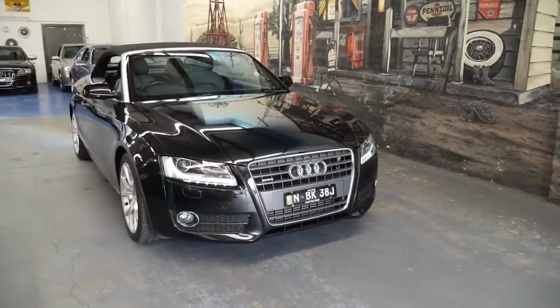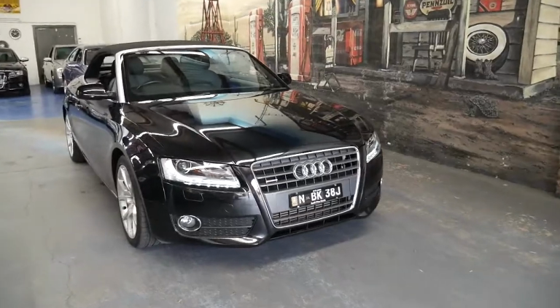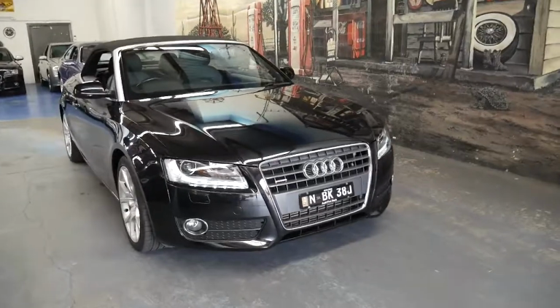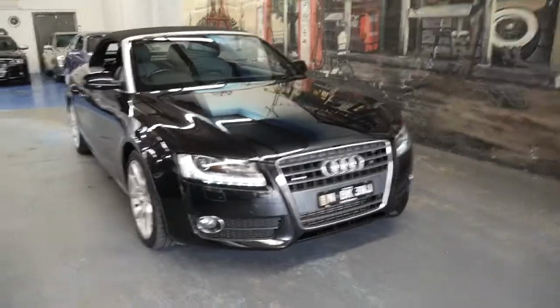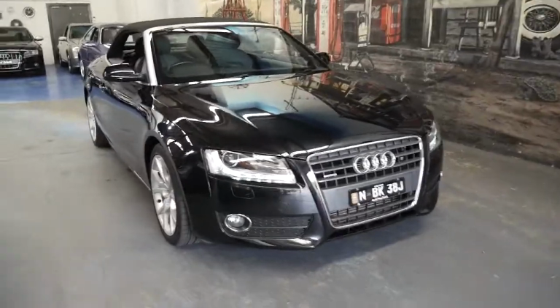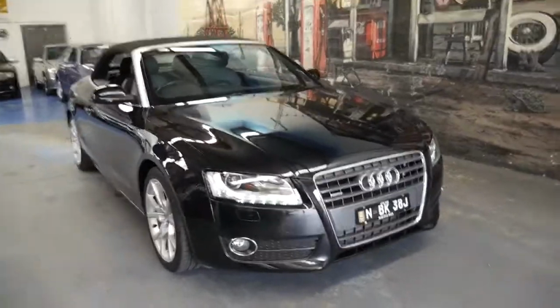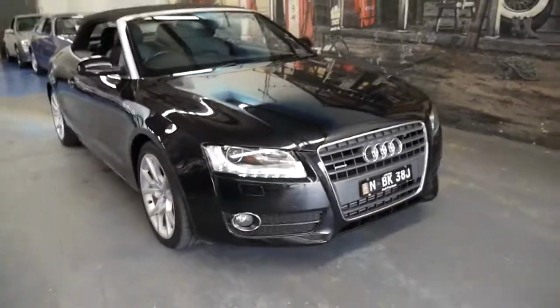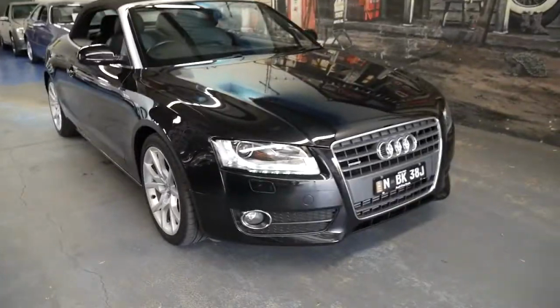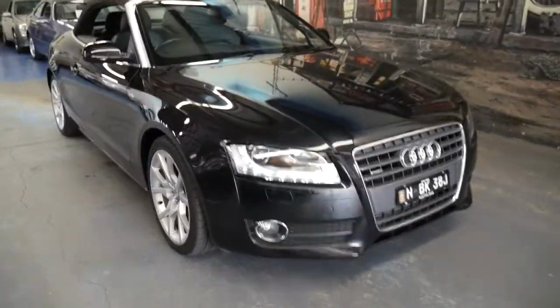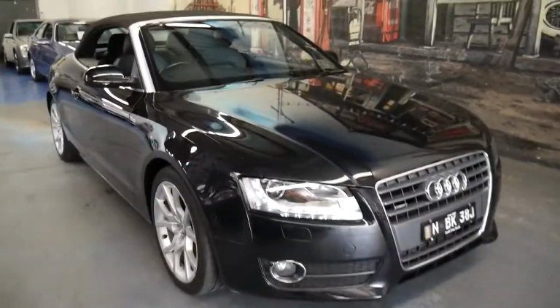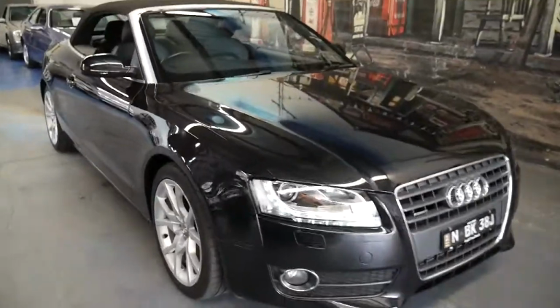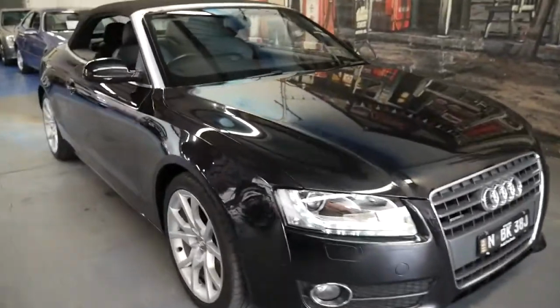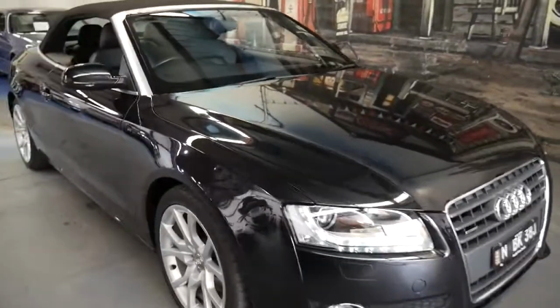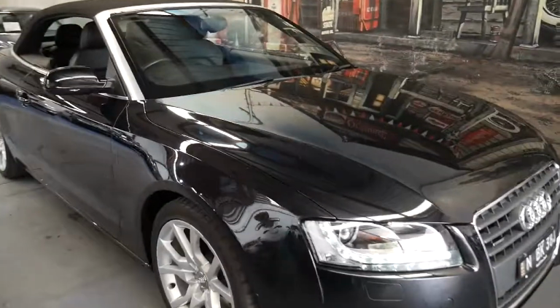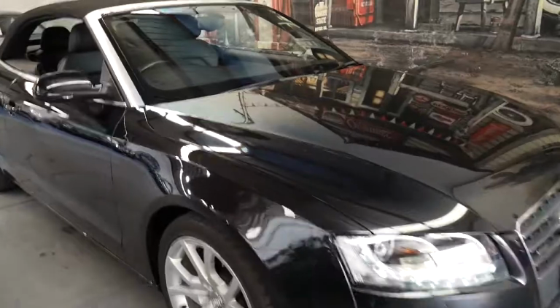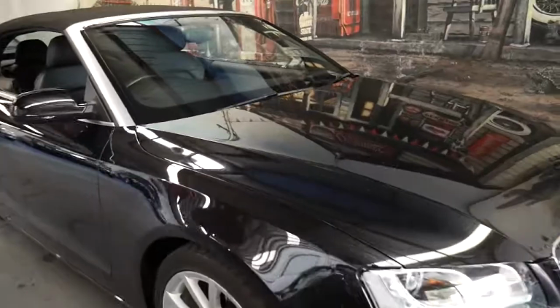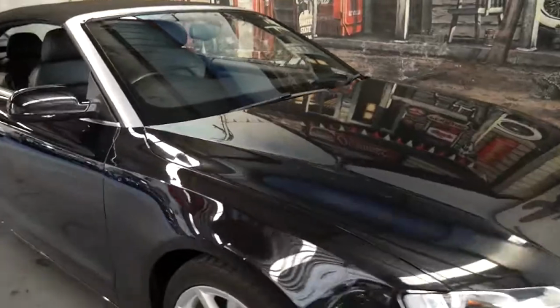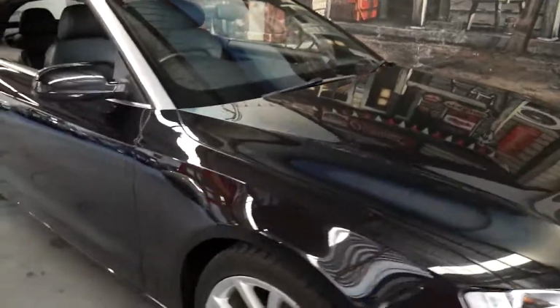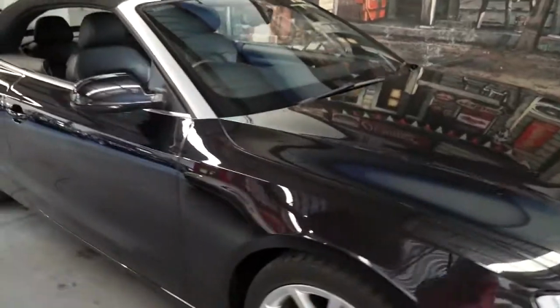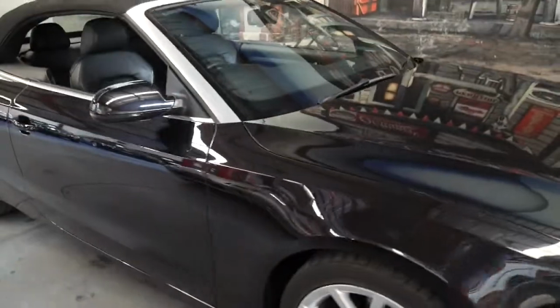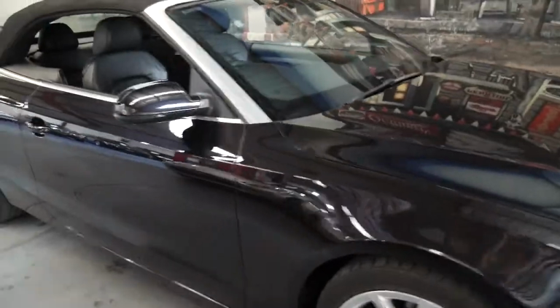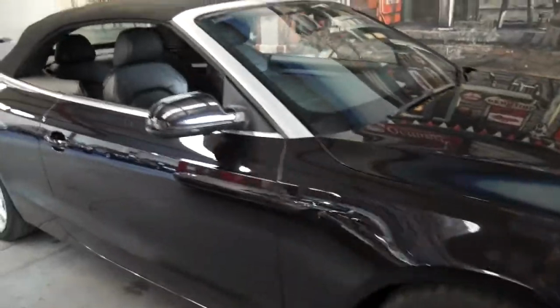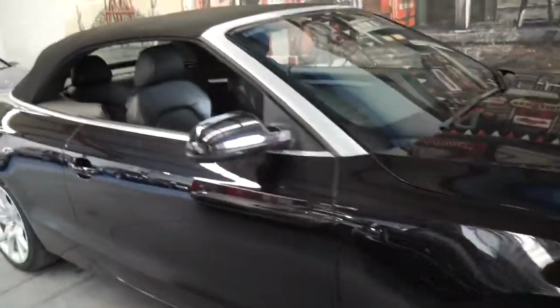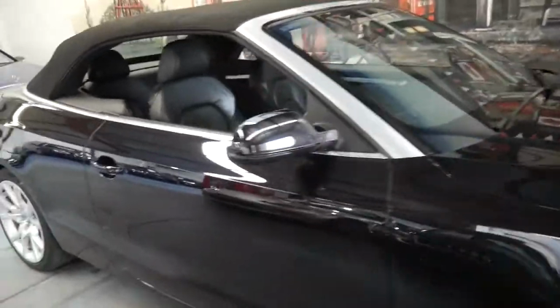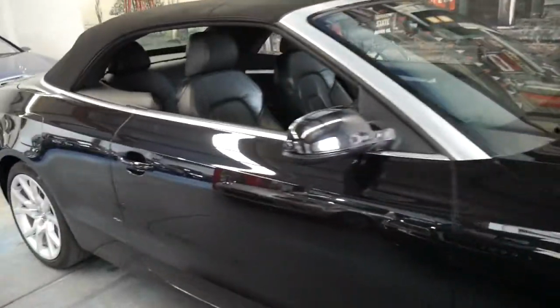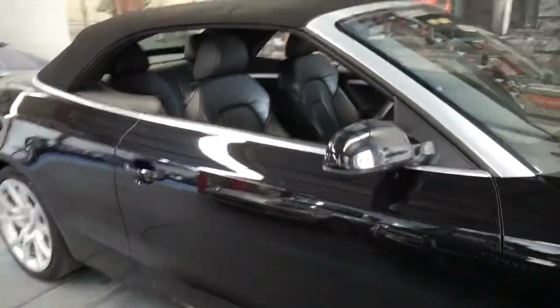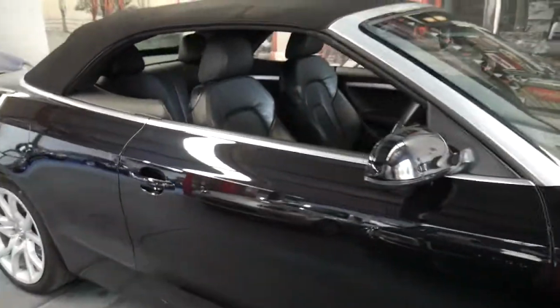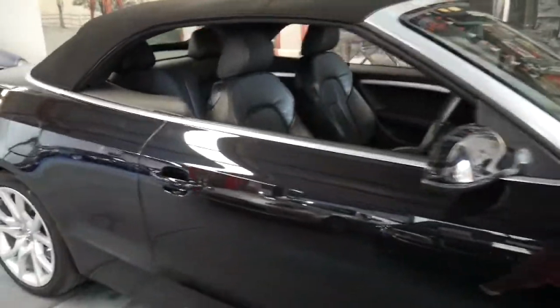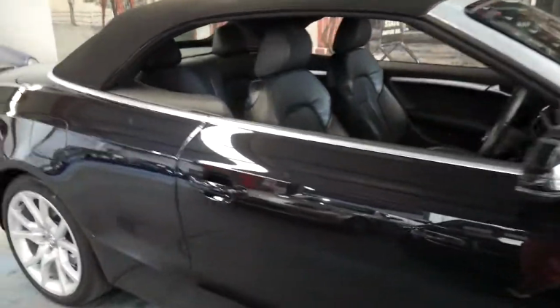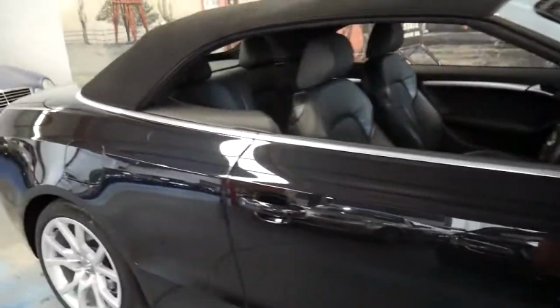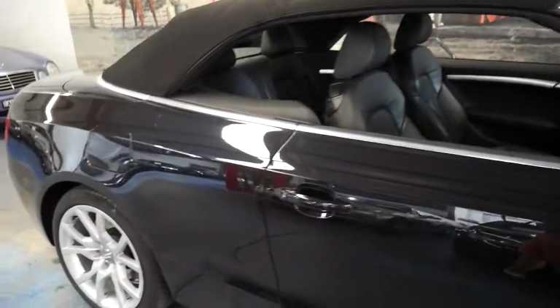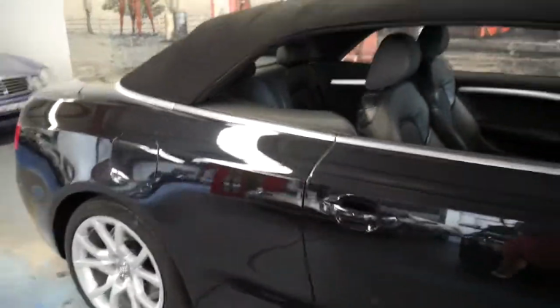Welcome to the Old Timer Centre. My name is Philip Tarrant and I'm going to be talking to you about this 2009 Audi A5 convertible.